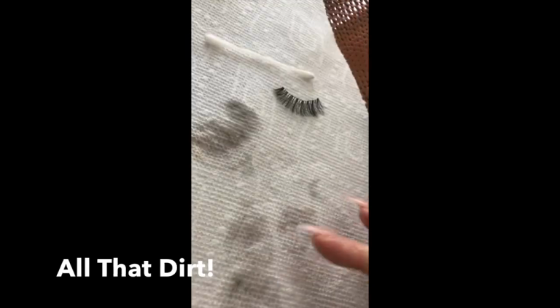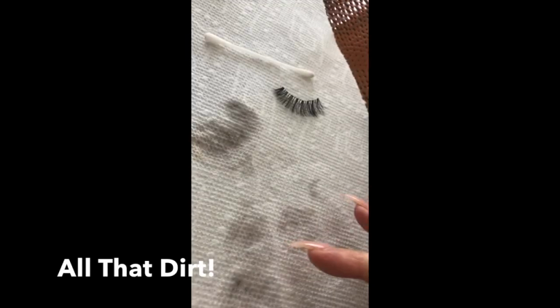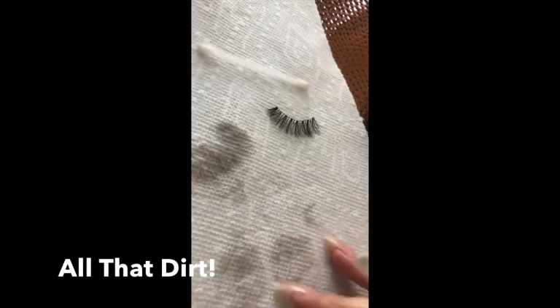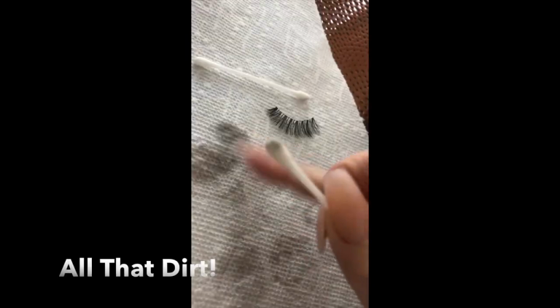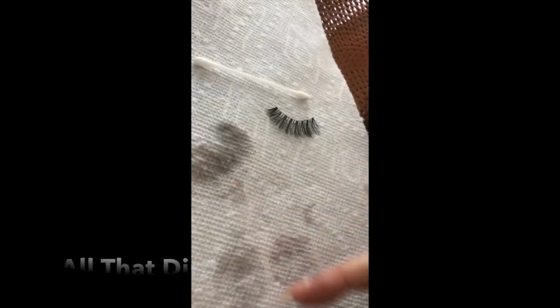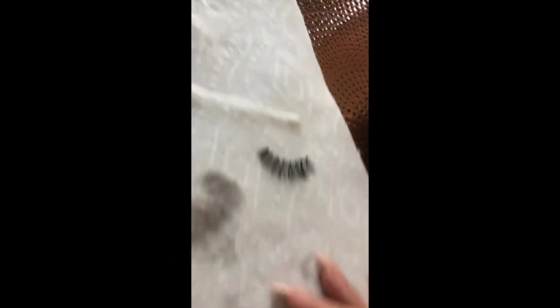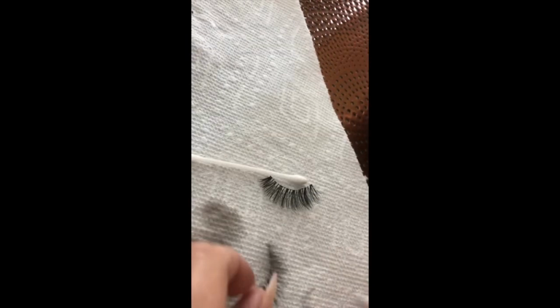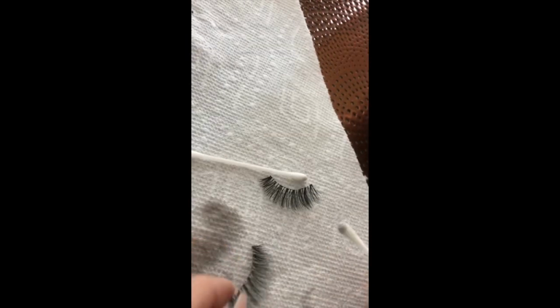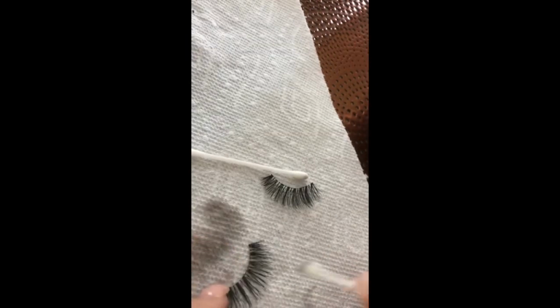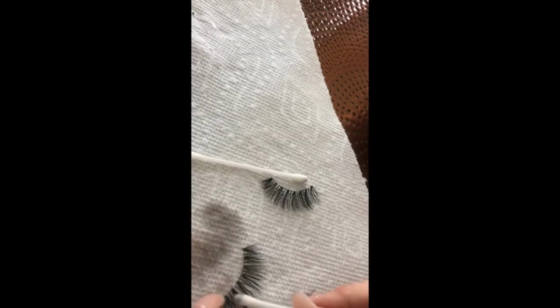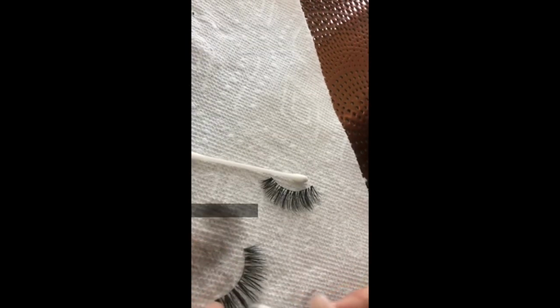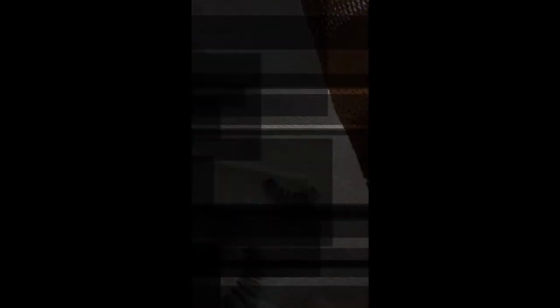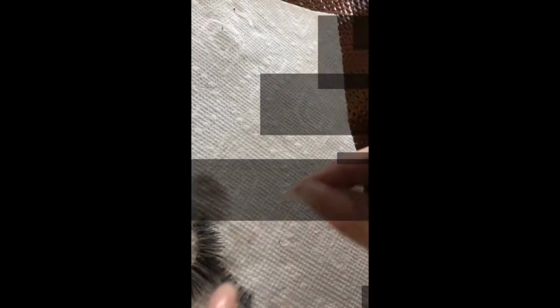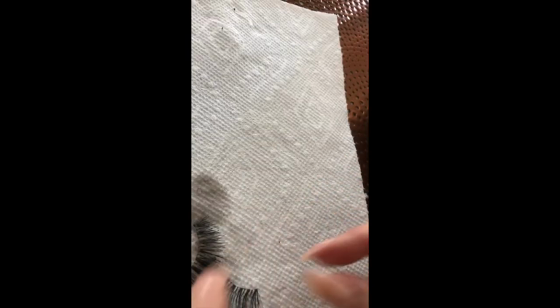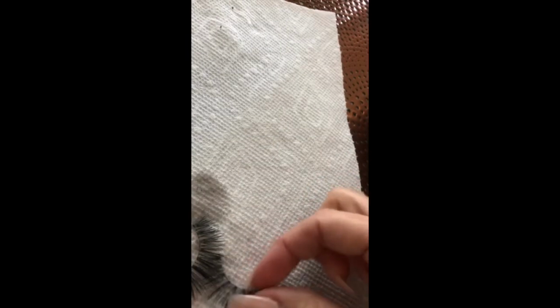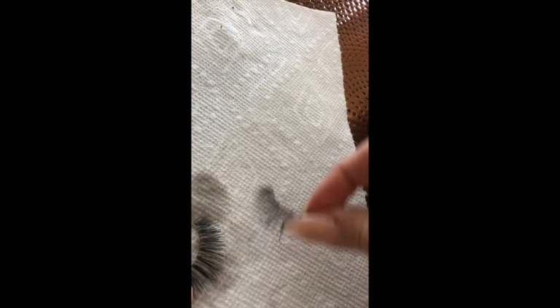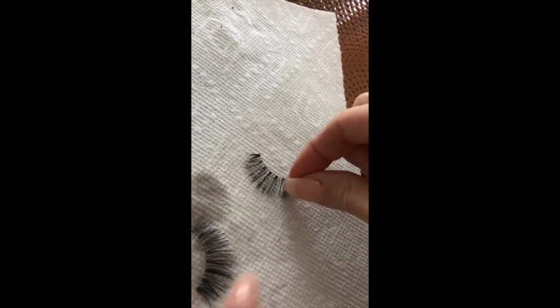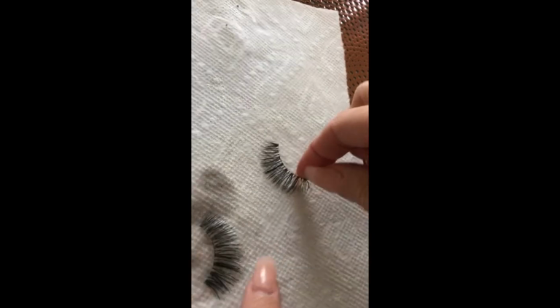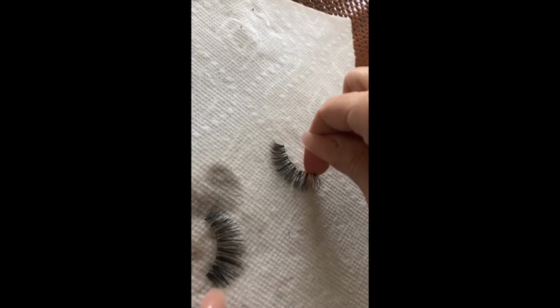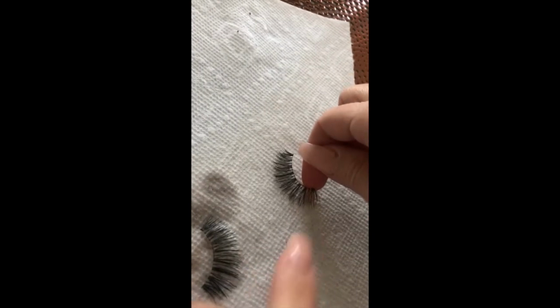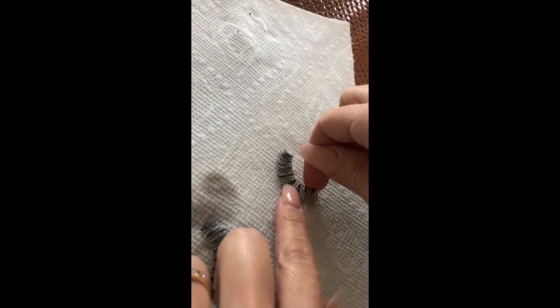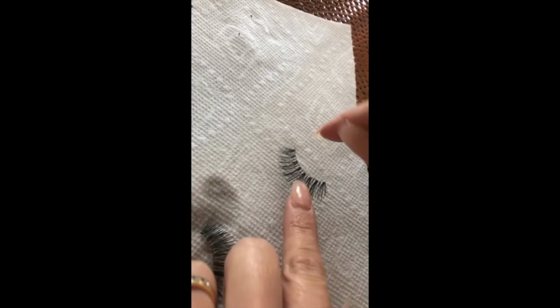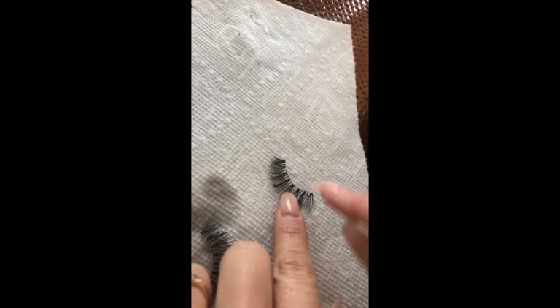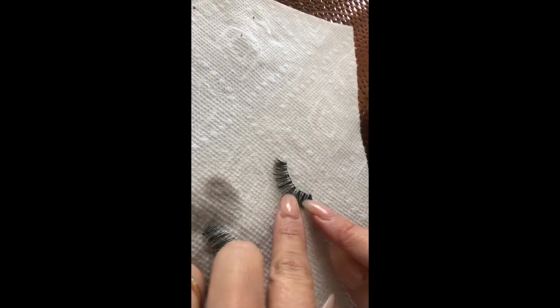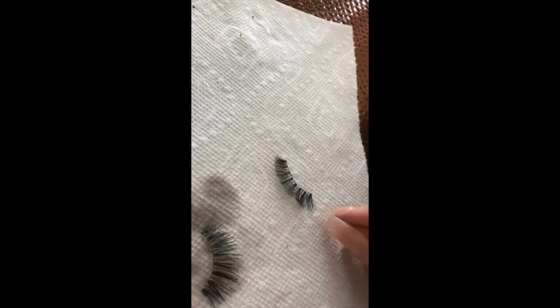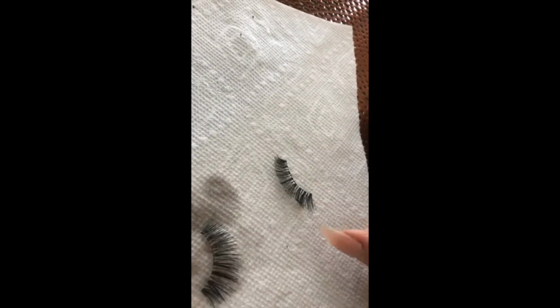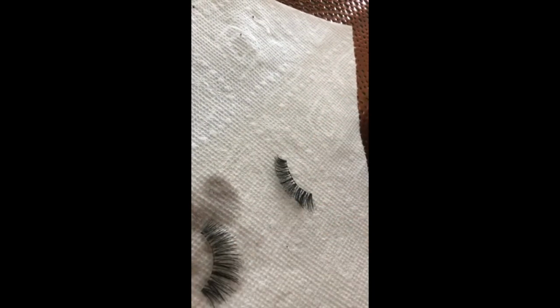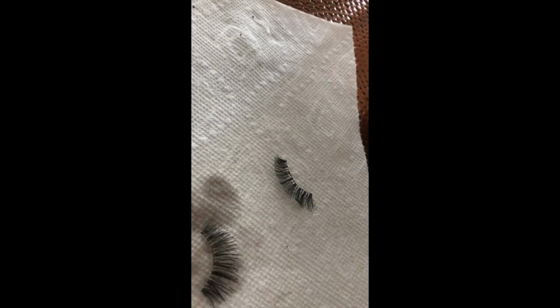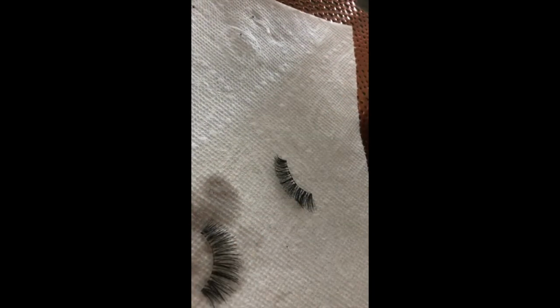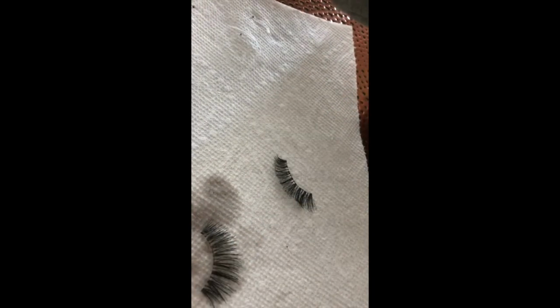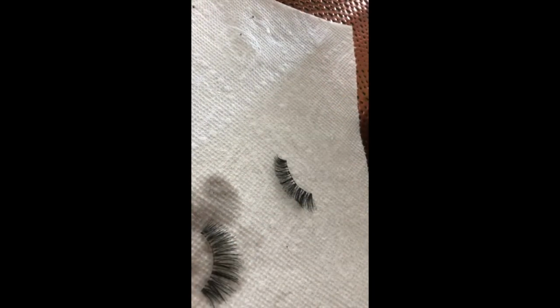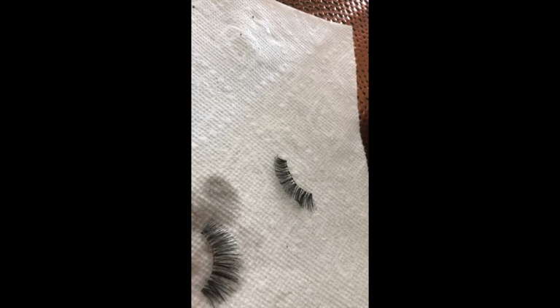It's not only wet but there's also a lot of dirt from the mascara. Once you feel your eyelashes are nice and clean after you've gone over them a few times, you're ready for the next step.